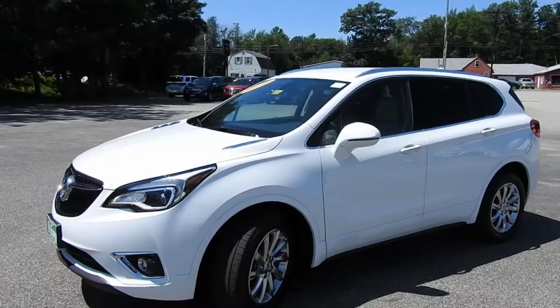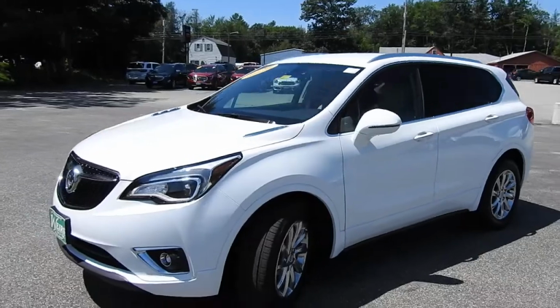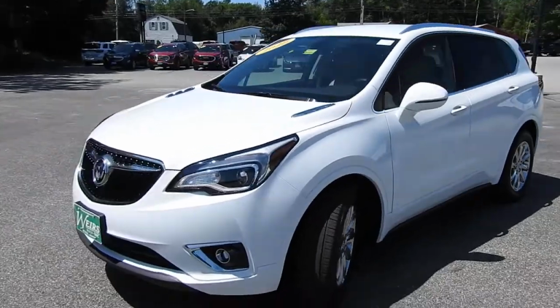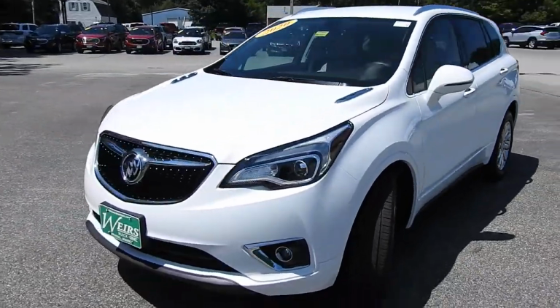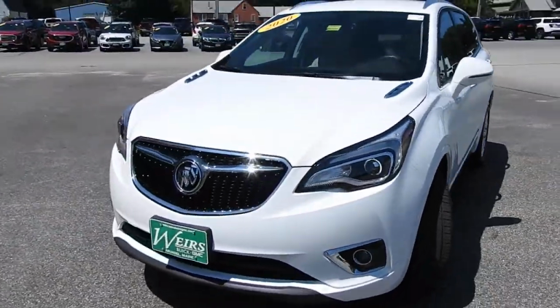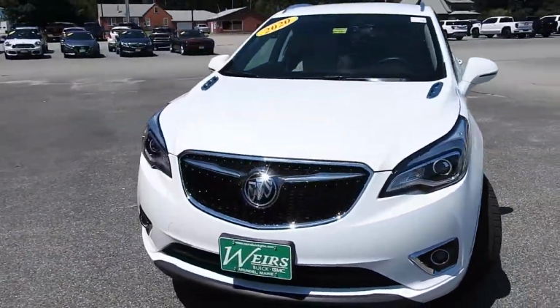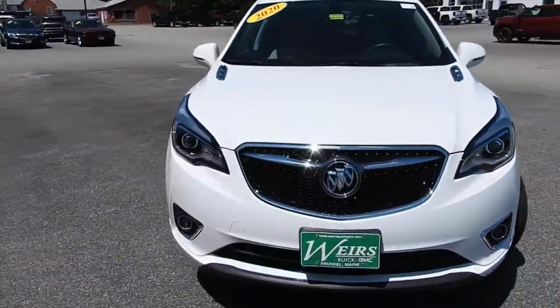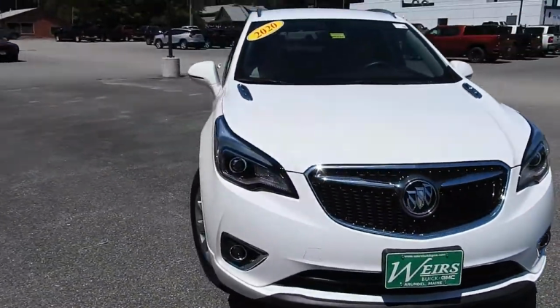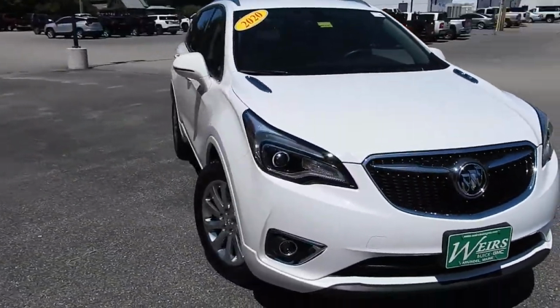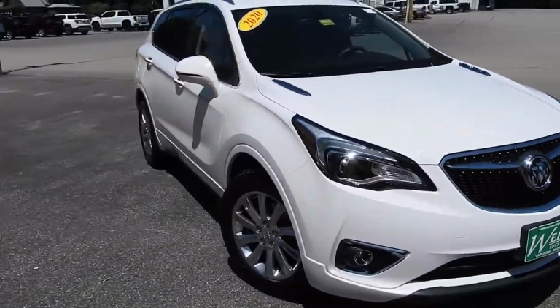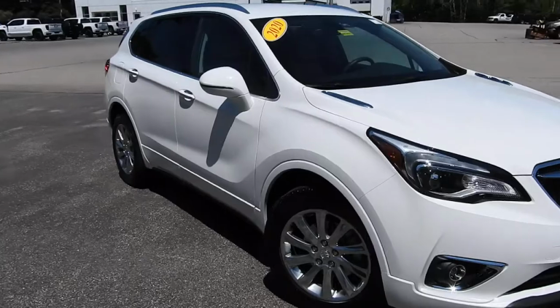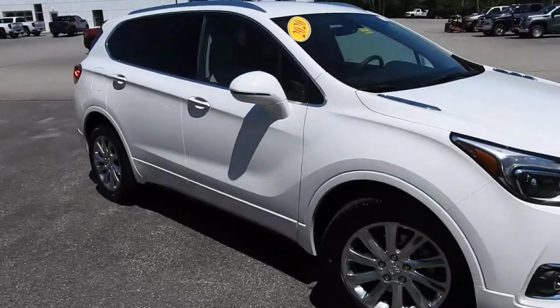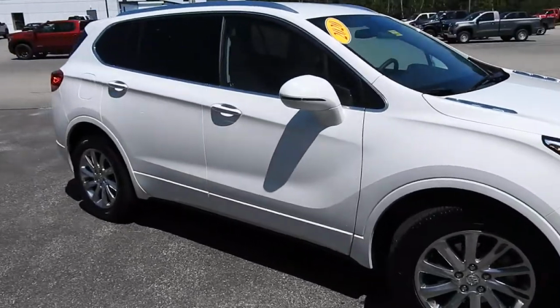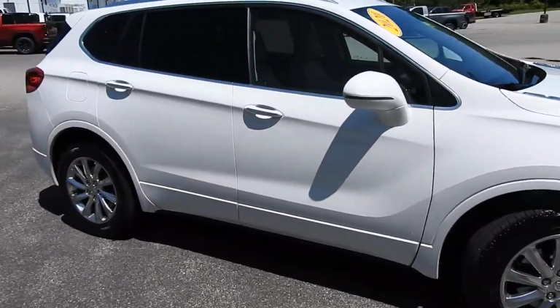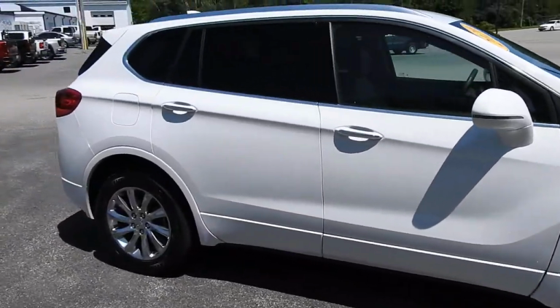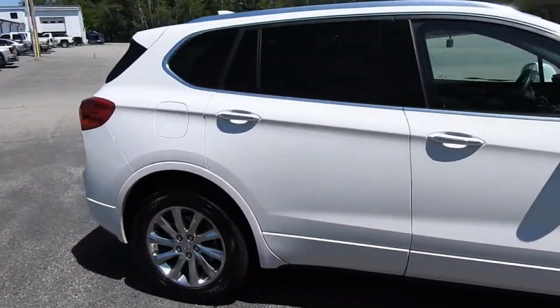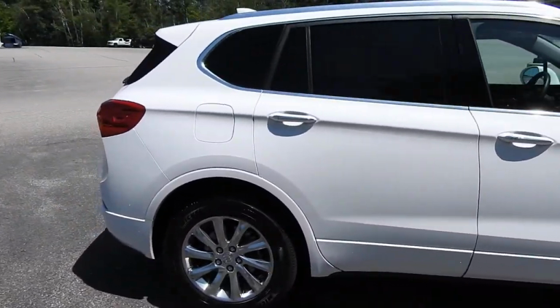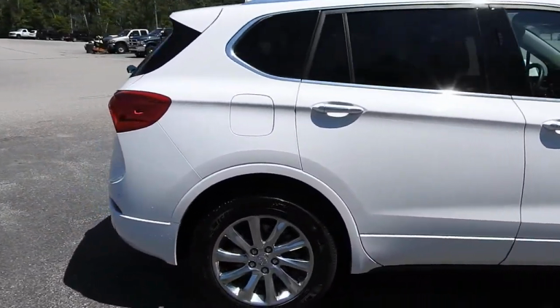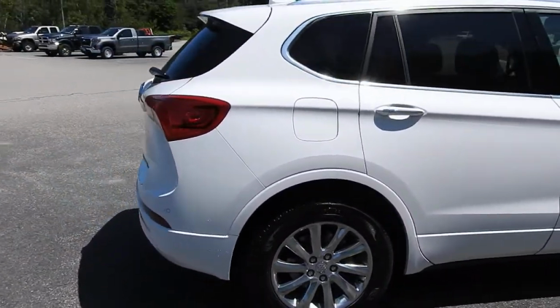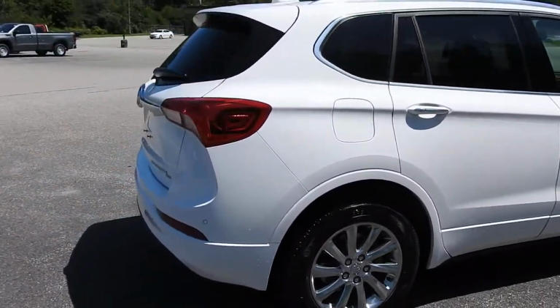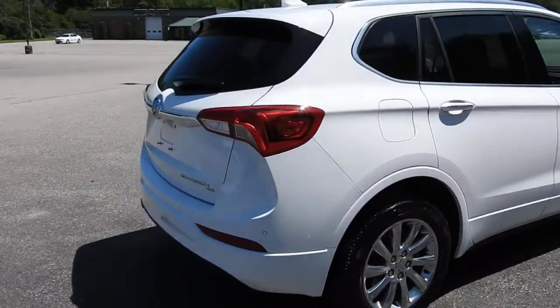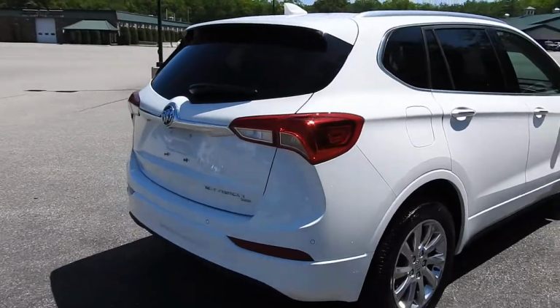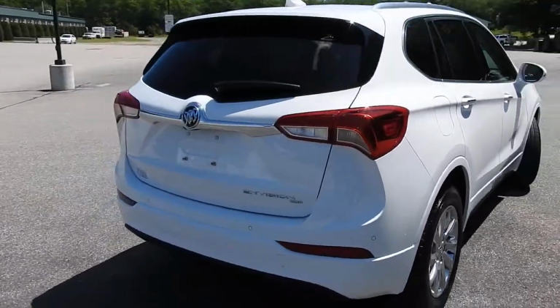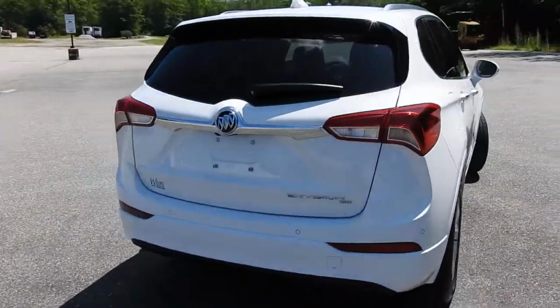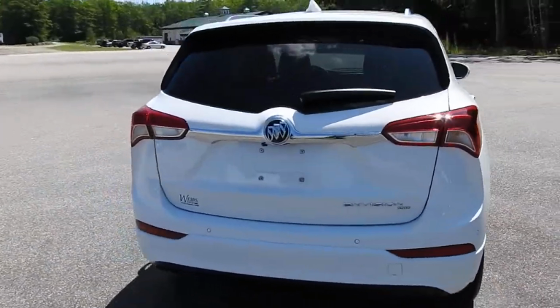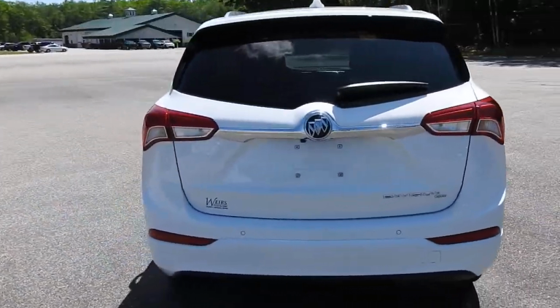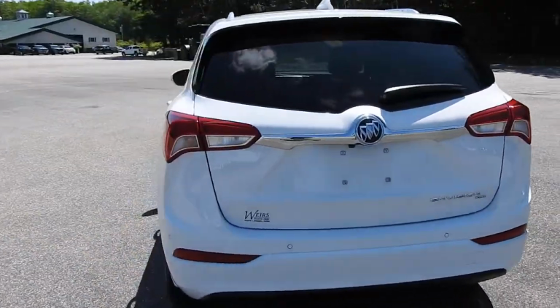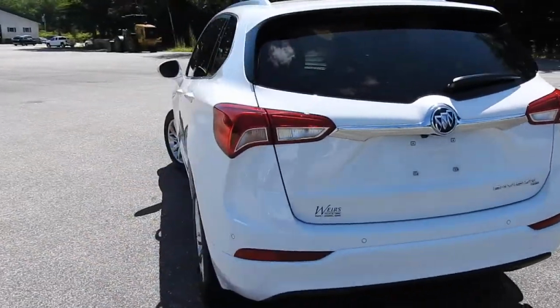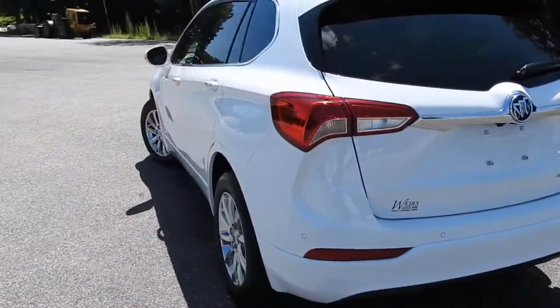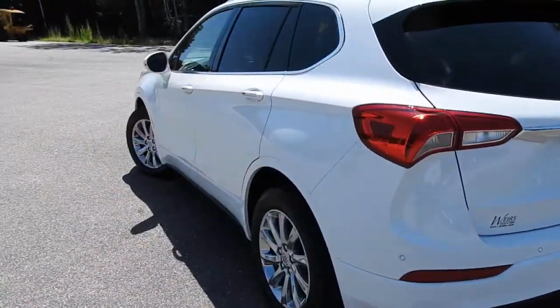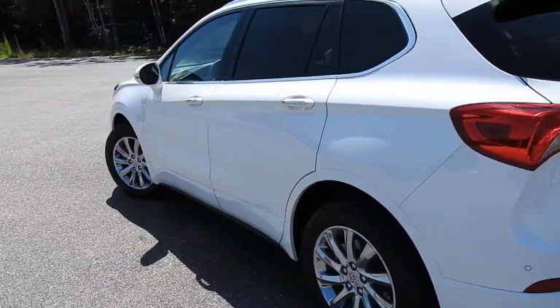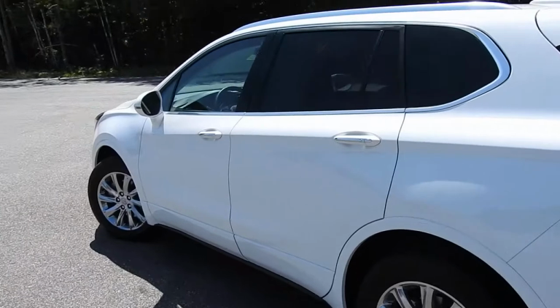Good afternoon from Wears Buick GMC Route 1 in Rundle, Maine. I just want to do a quick walk-around video of this 2020 Buick Envision all-wheel drive that we have here on the lot. This vehicle is still available — it was a recent trade and it's got a little over 4,800 miles on it.